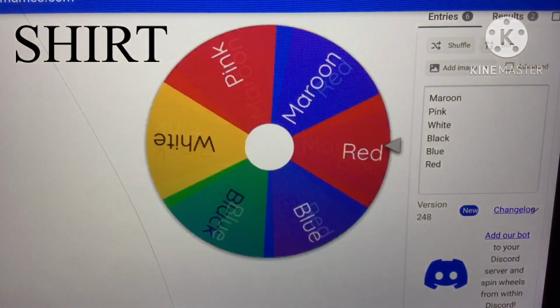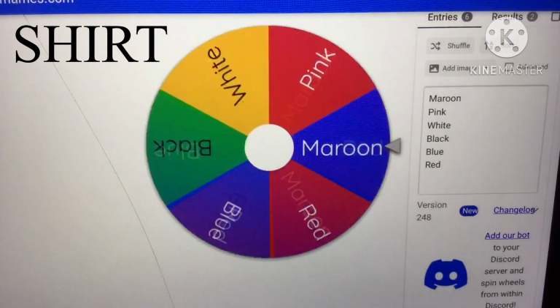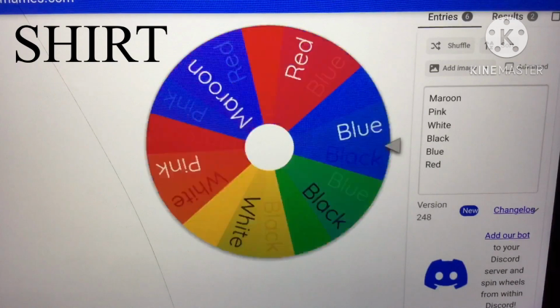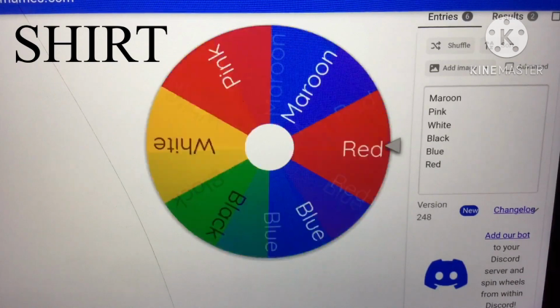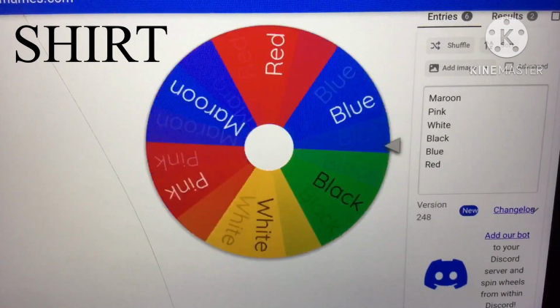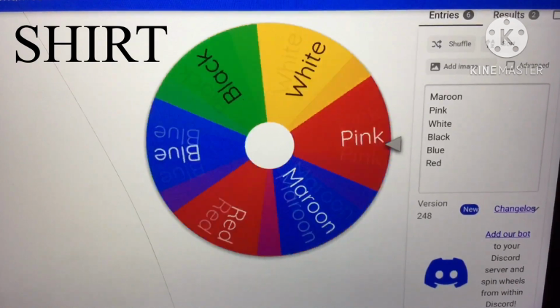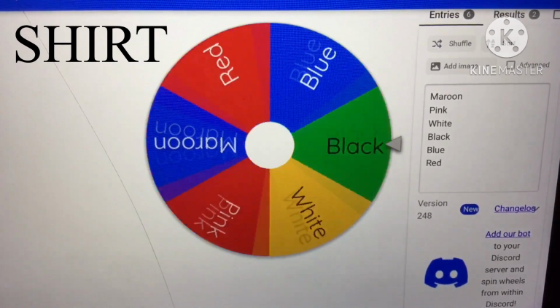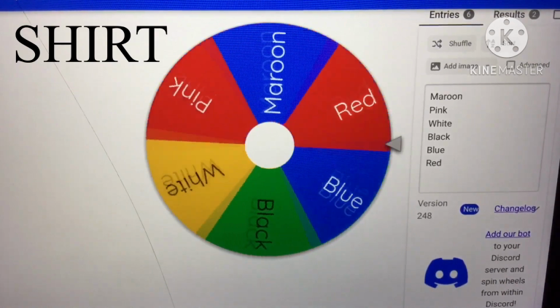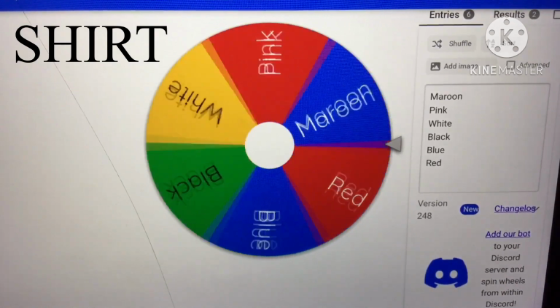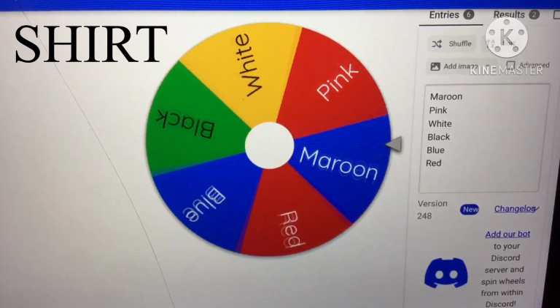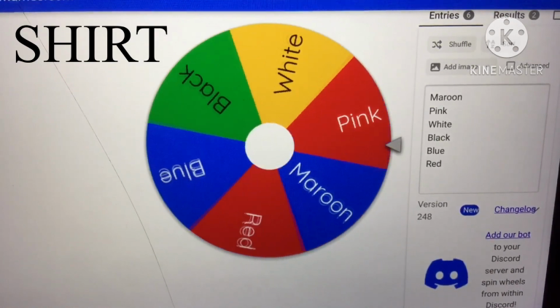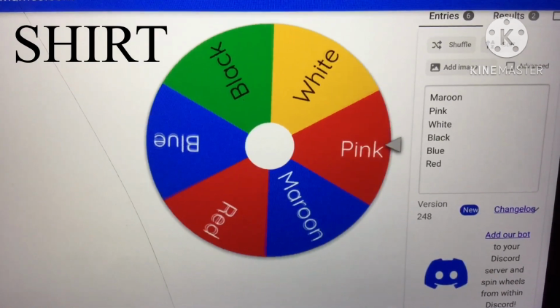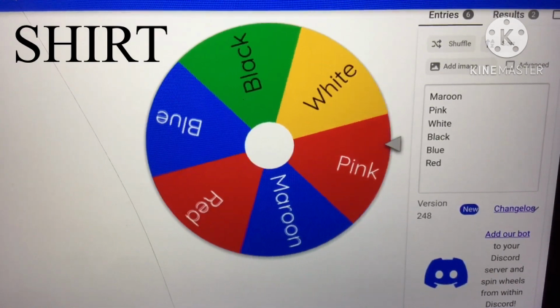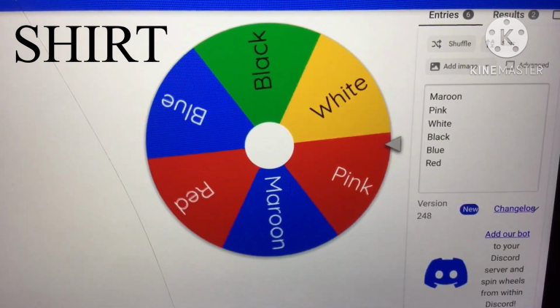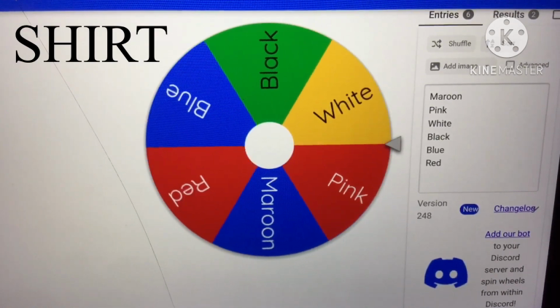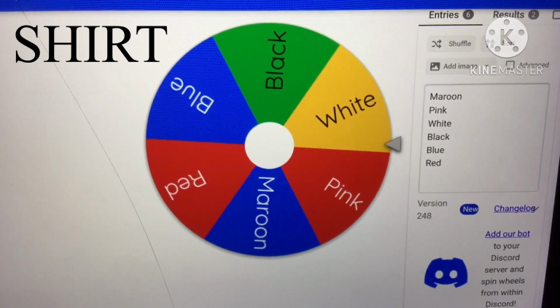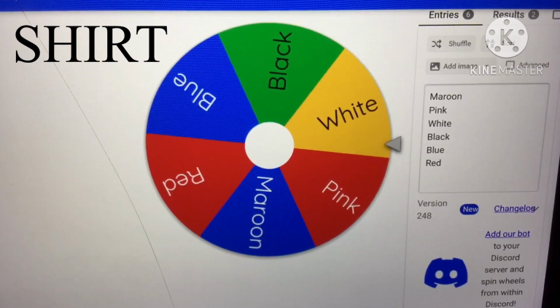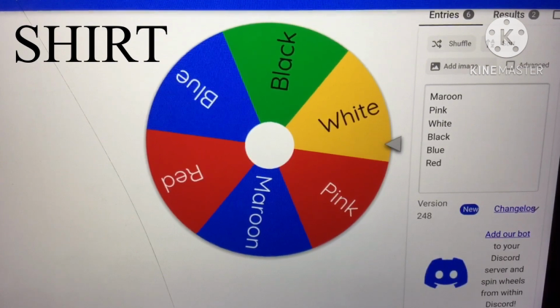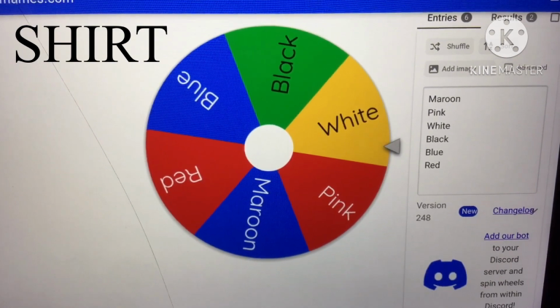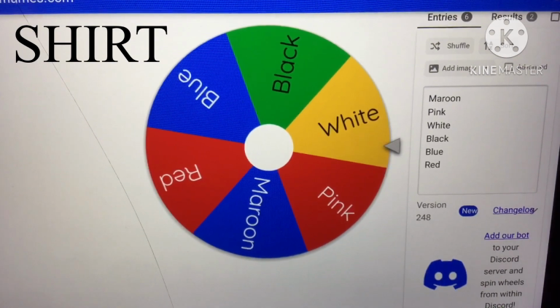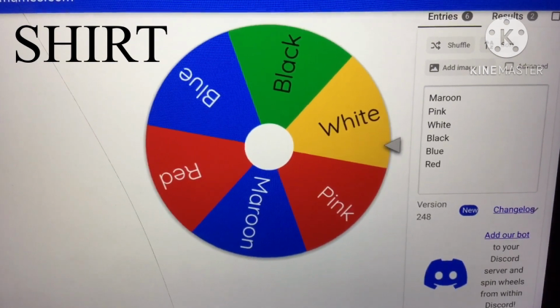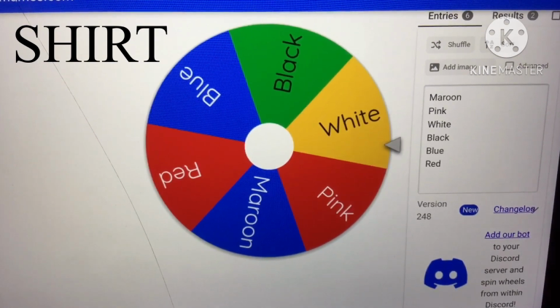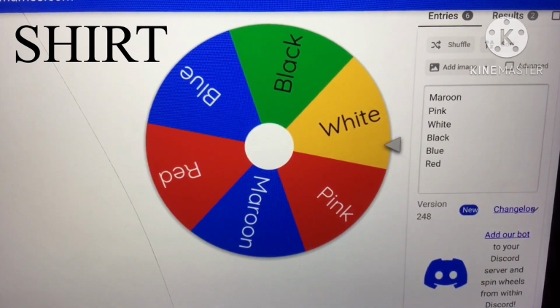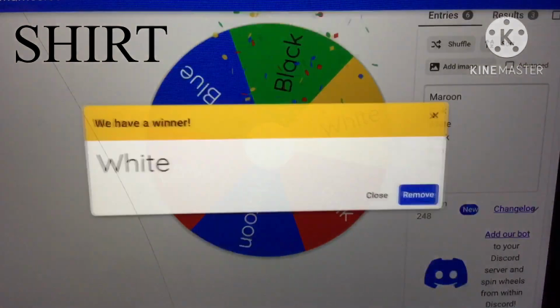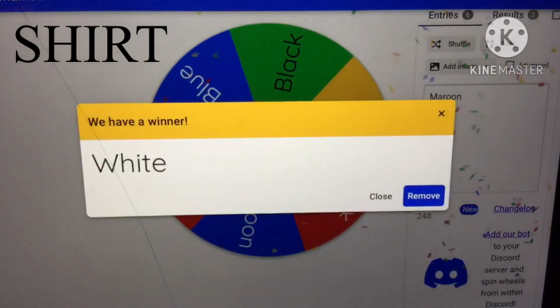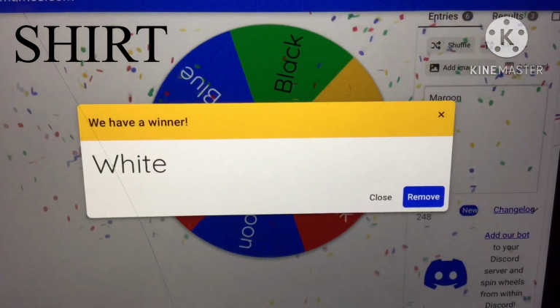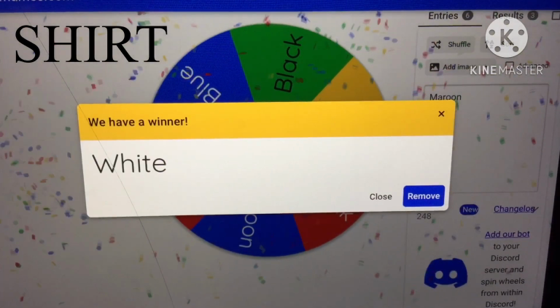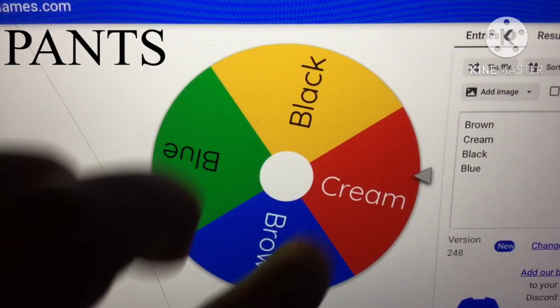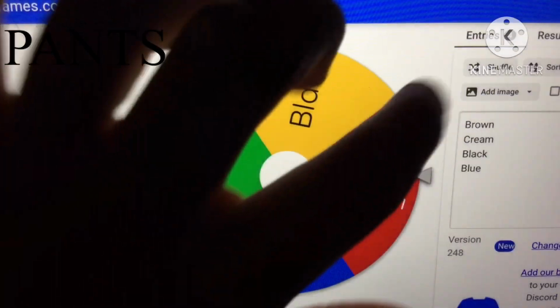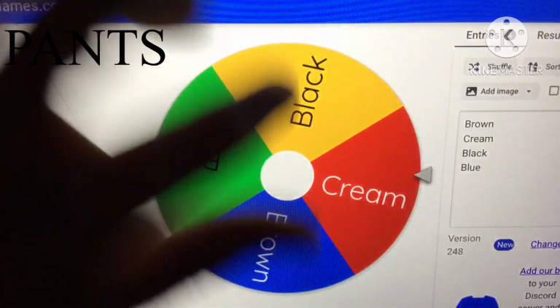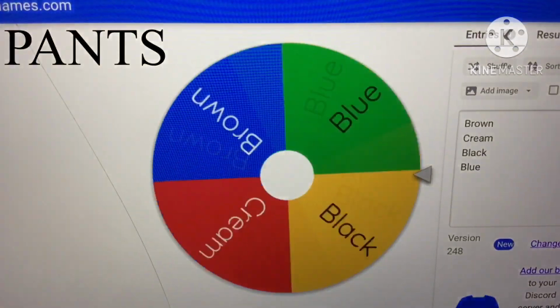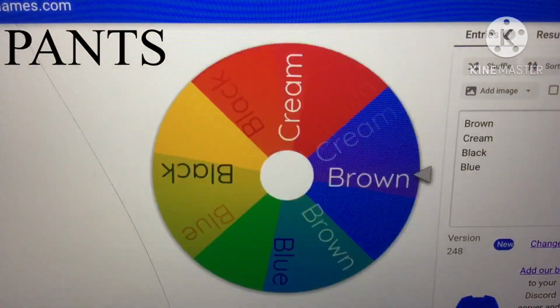Now let's pick the shirt. White — that's annoying because the only white shirts are the noob shirts. That's sad. Okay, now let's pick the pants.